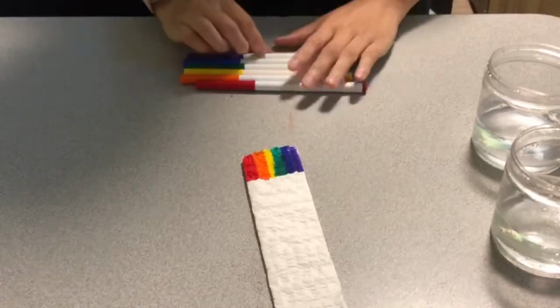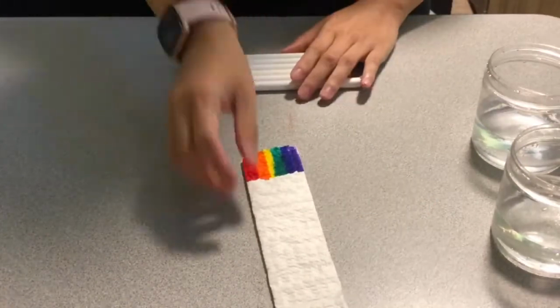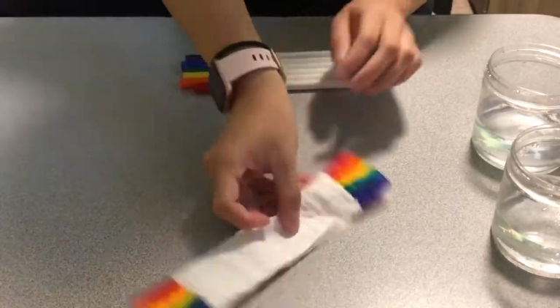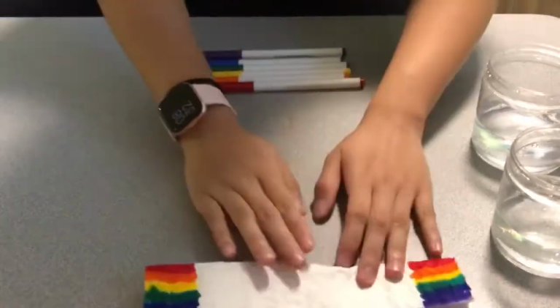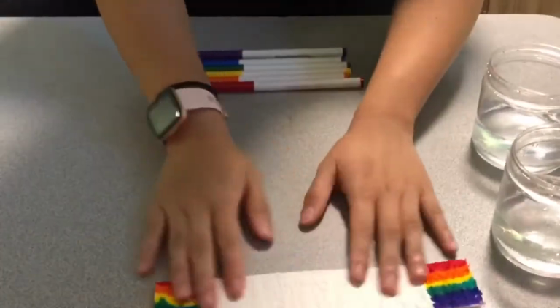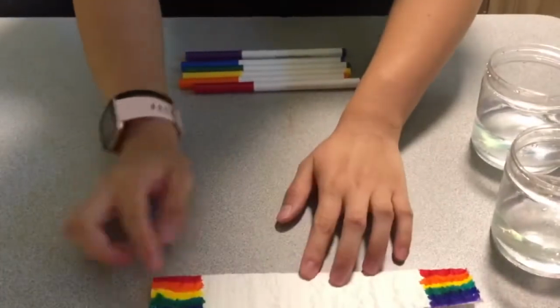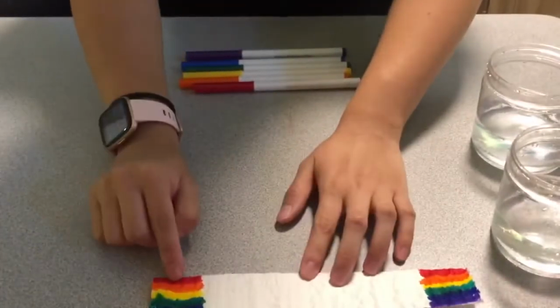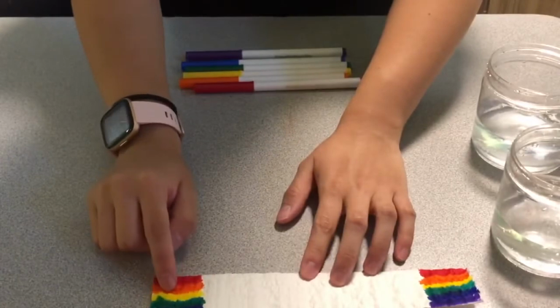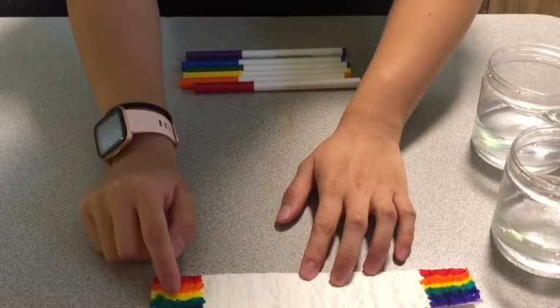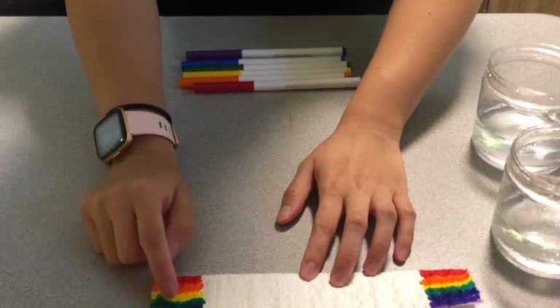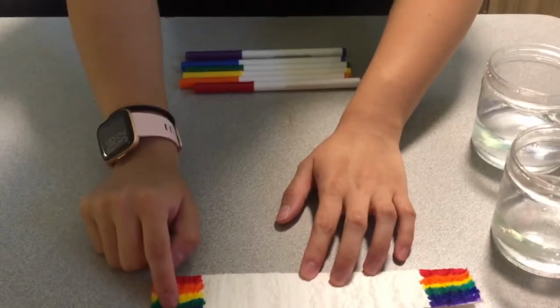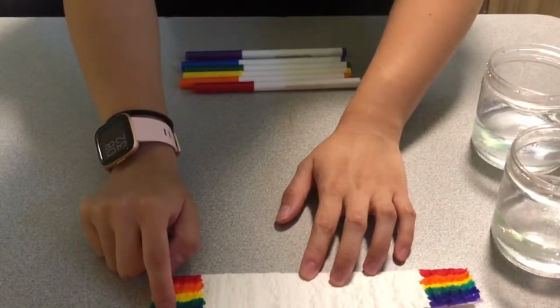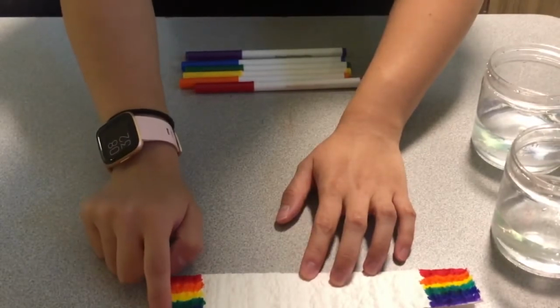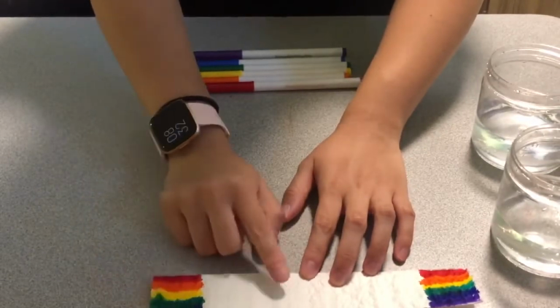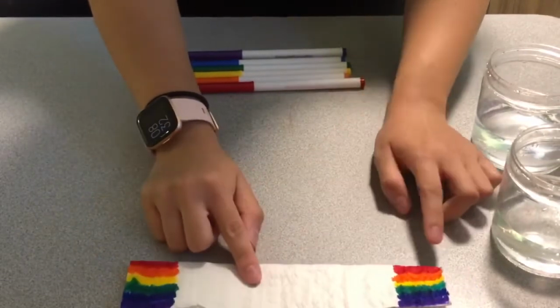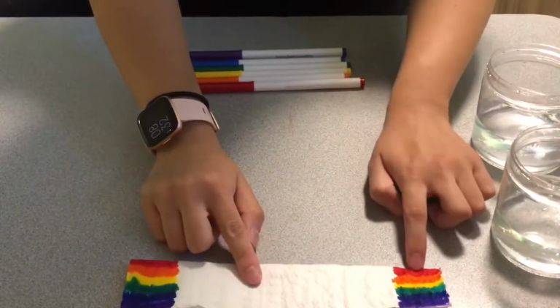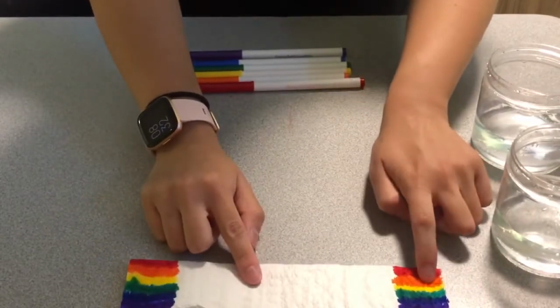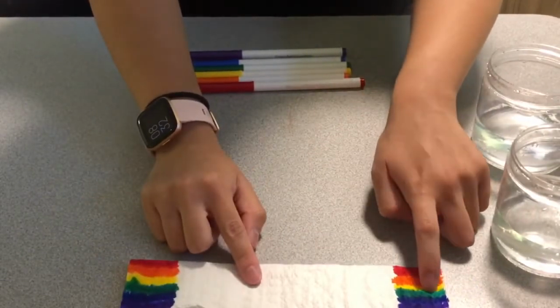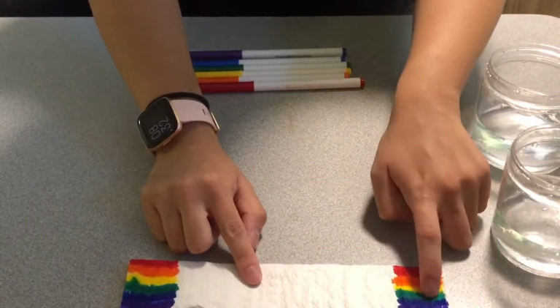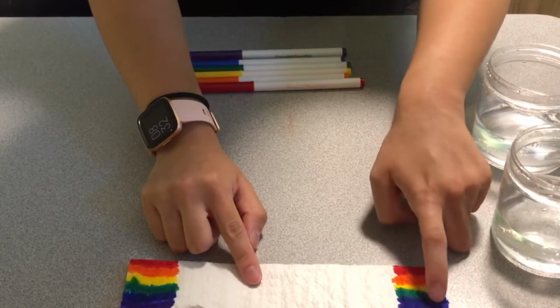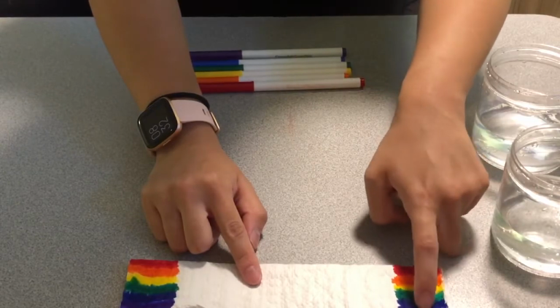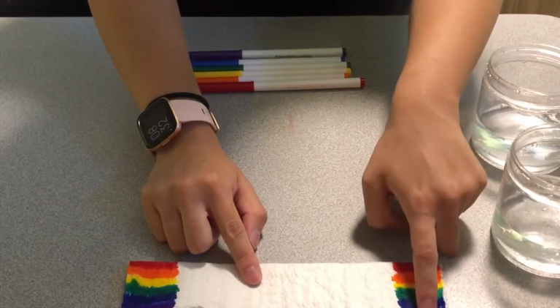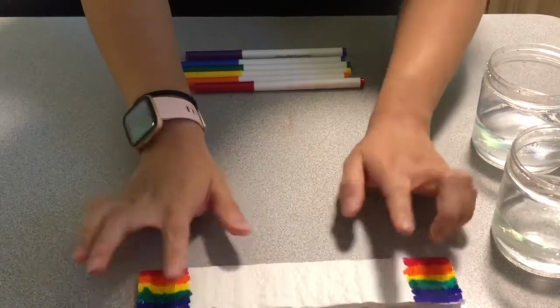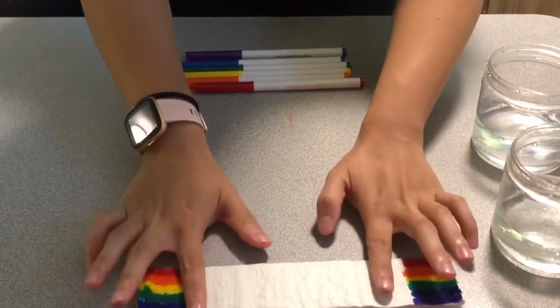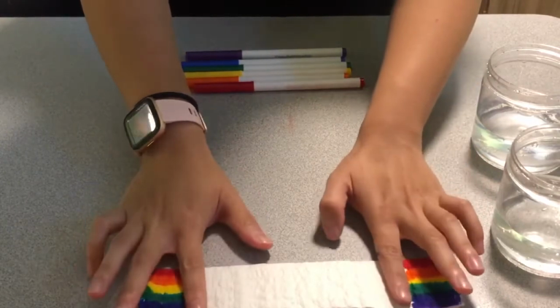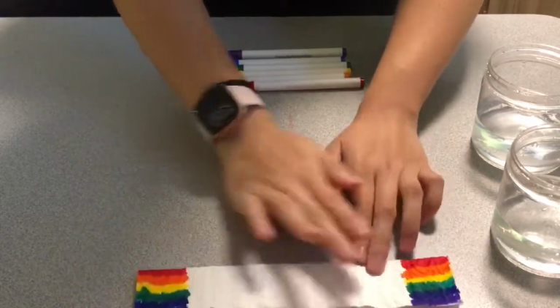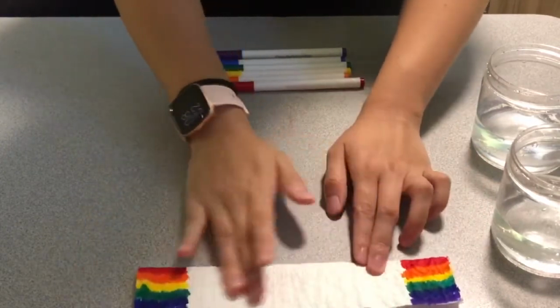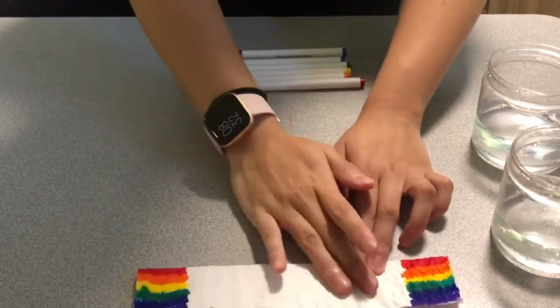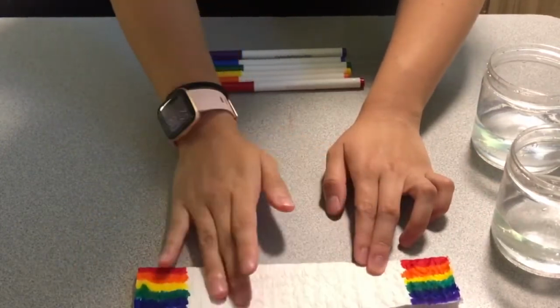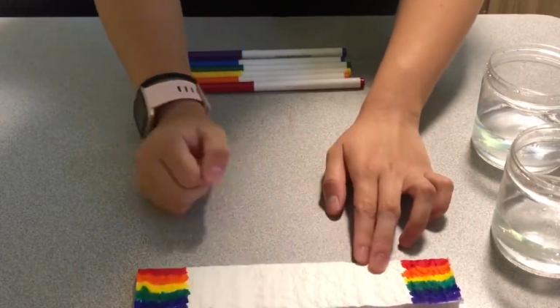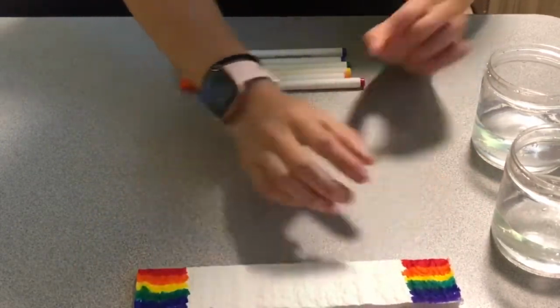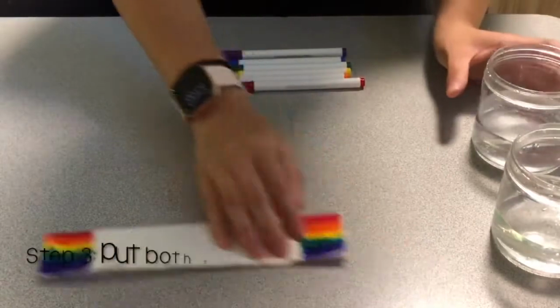Now you can see that on both sides we have red, orange, yellow, green, blue, and purple. You're only going to want to color on the sides and leave some space in the middle so that the rainbow can grow.